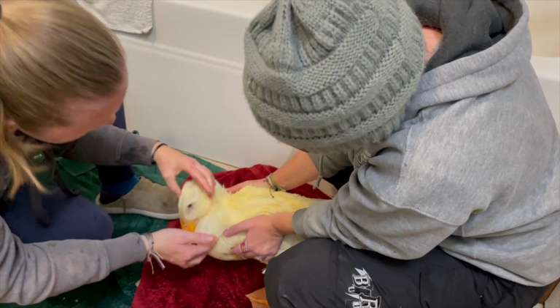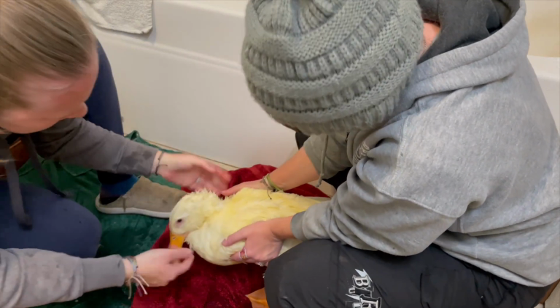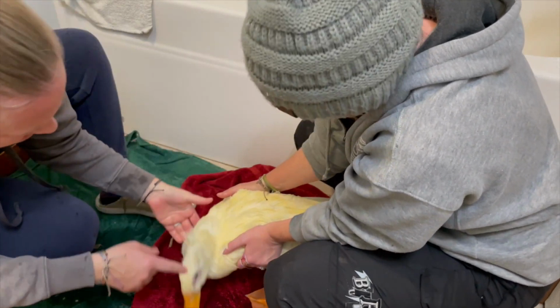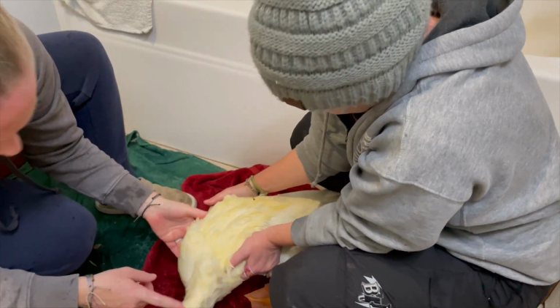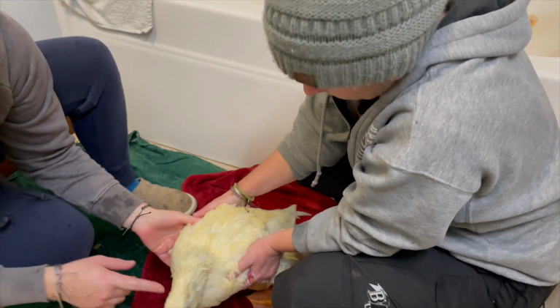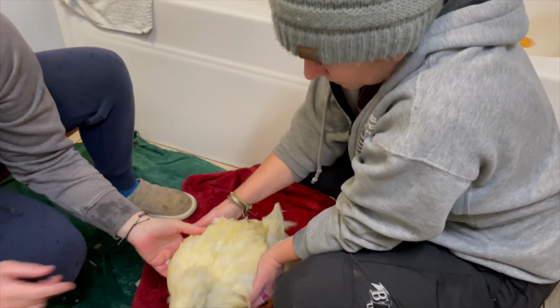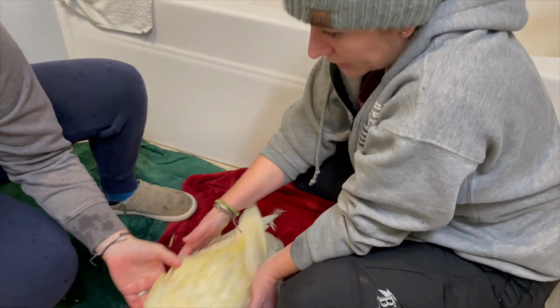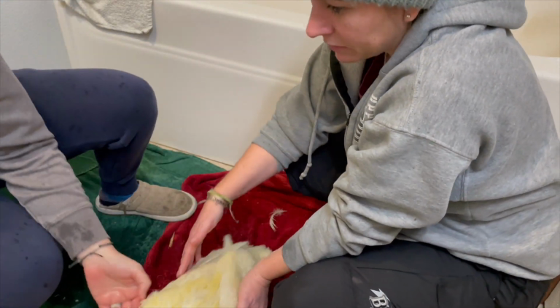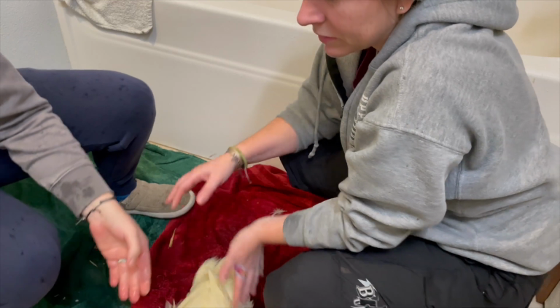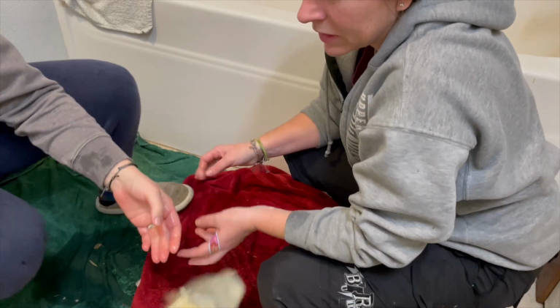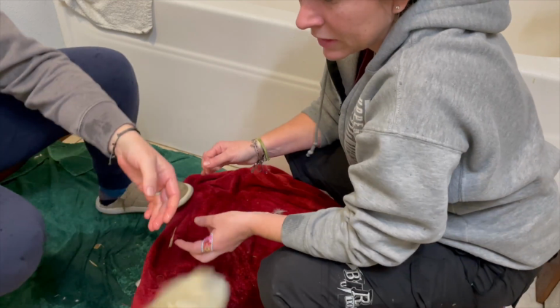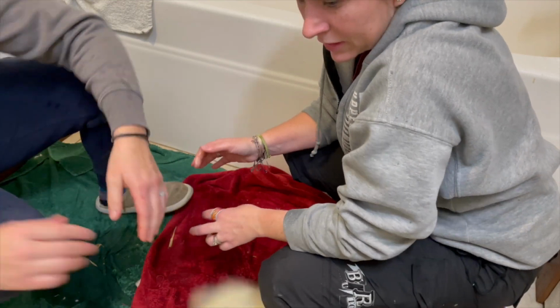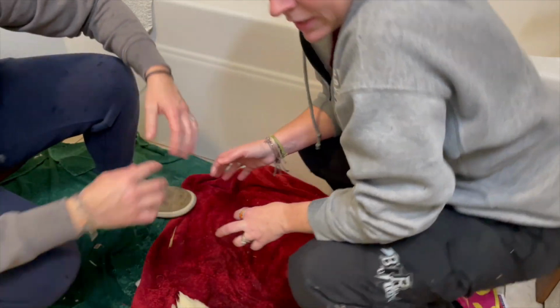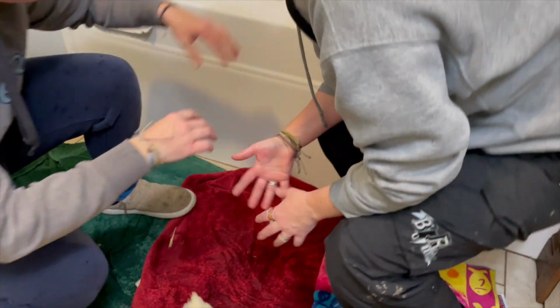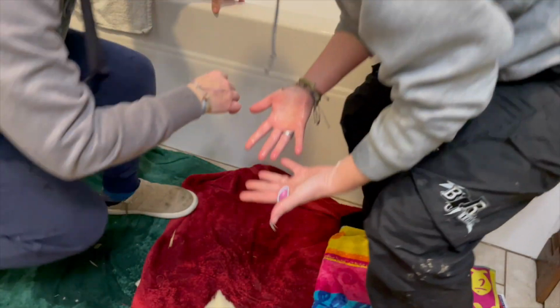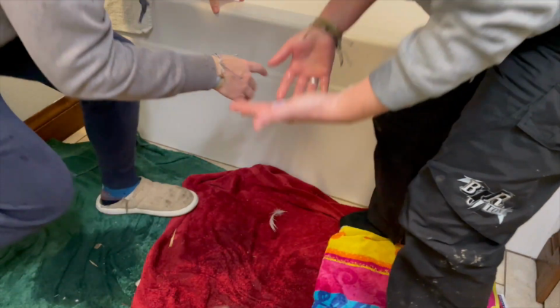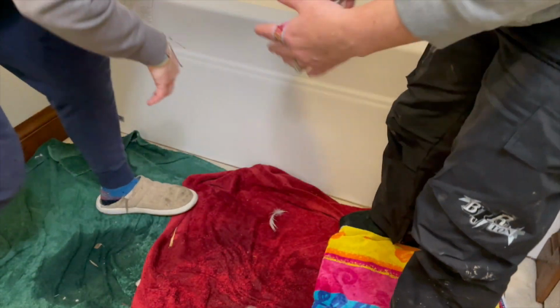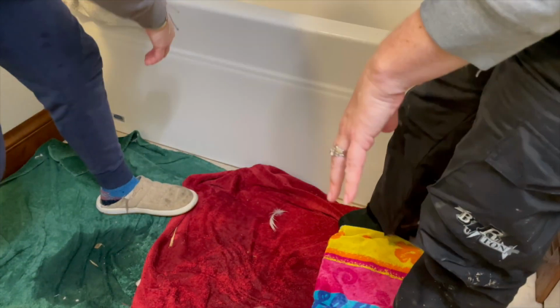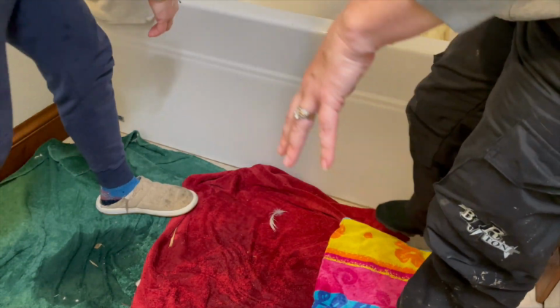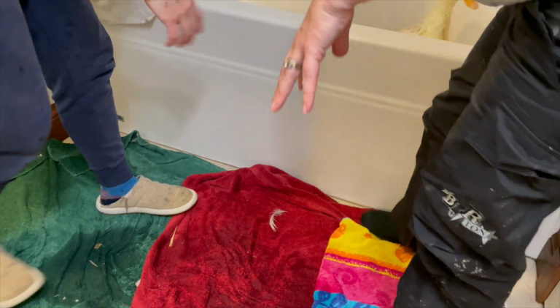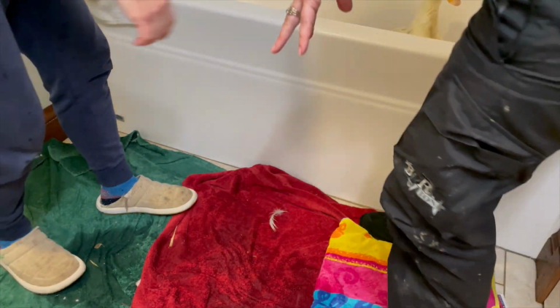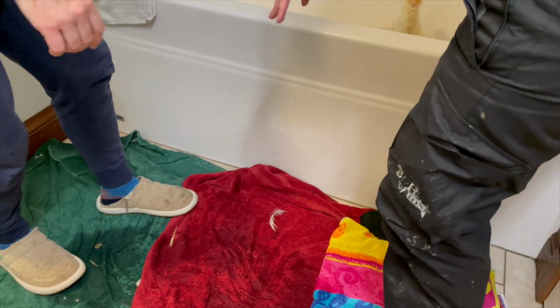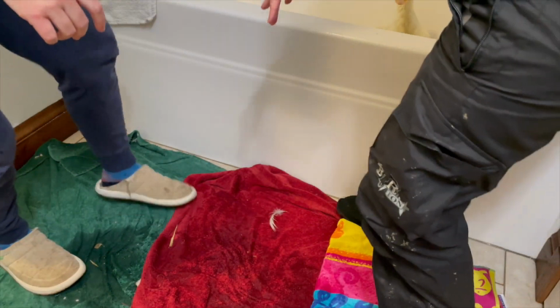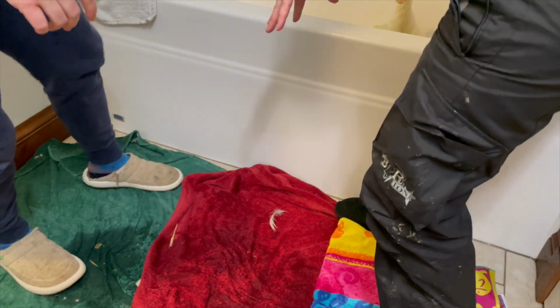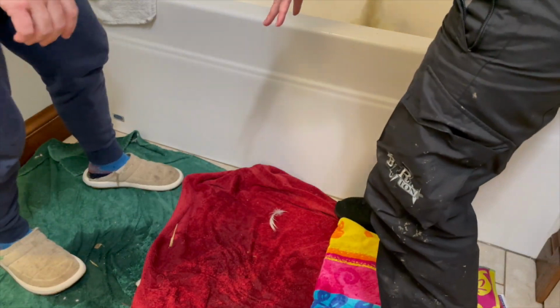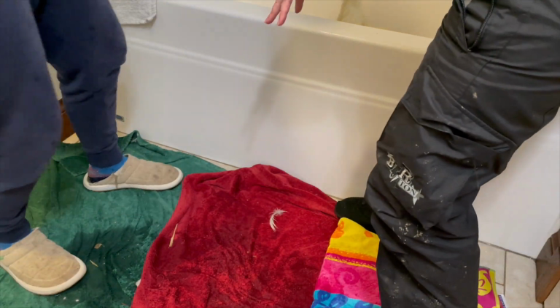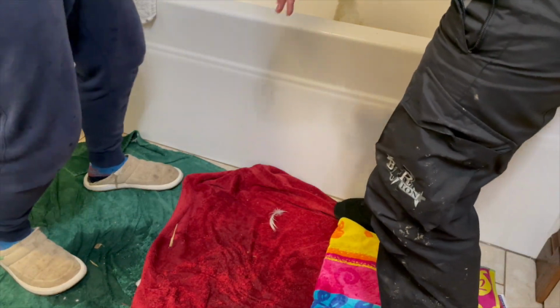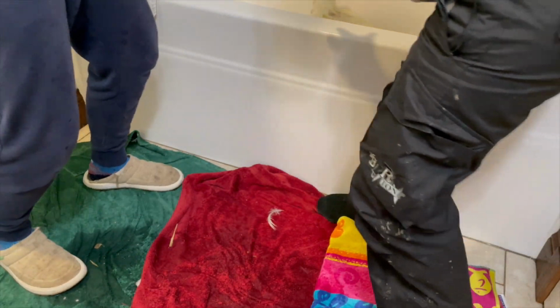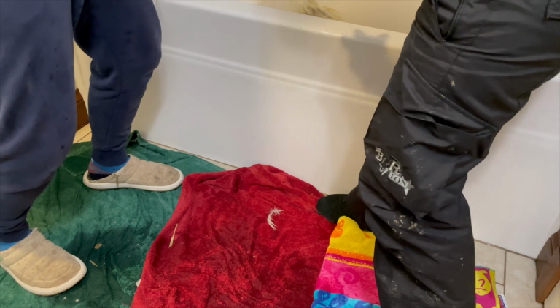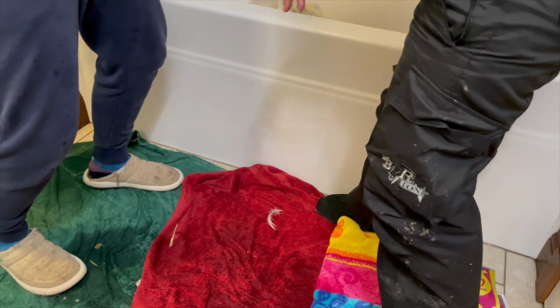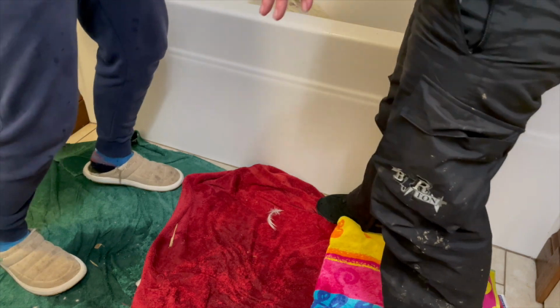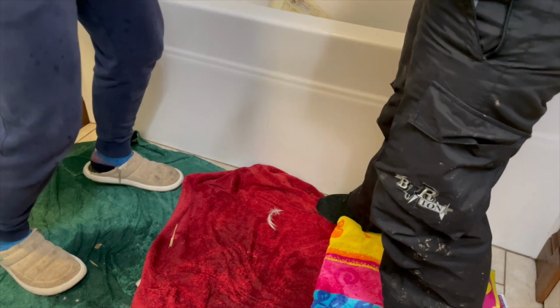I think this is the deformed one. Yup, it's got a deformed beak too. It's still thriving. I know. Ready? Yeah. Oh, I just touched the wall and it was all wet.